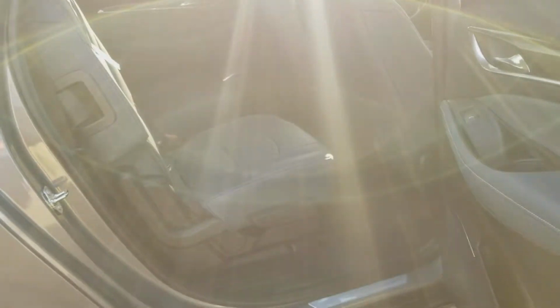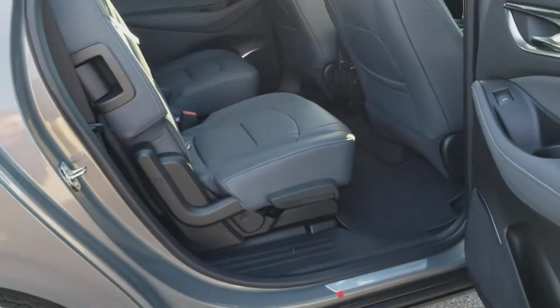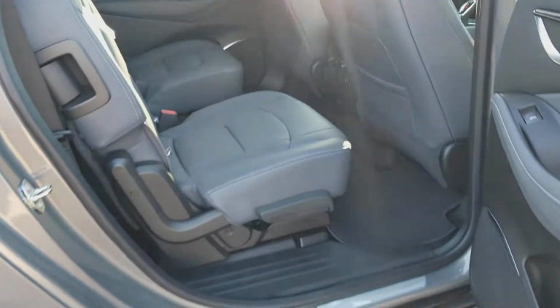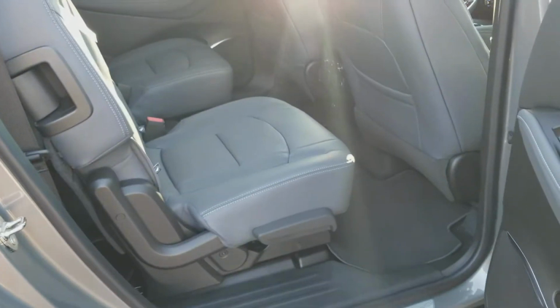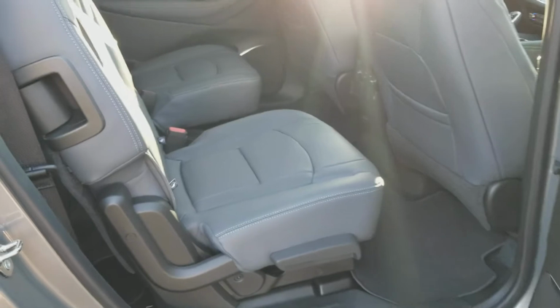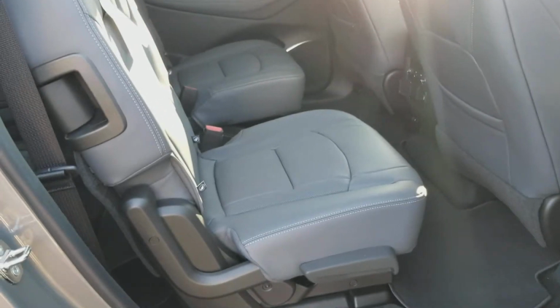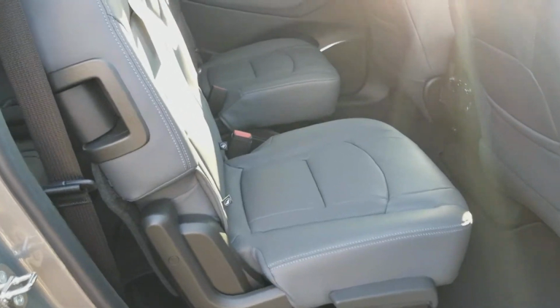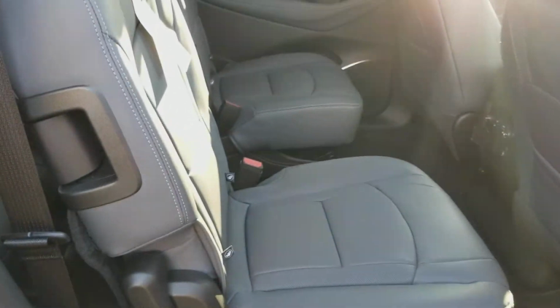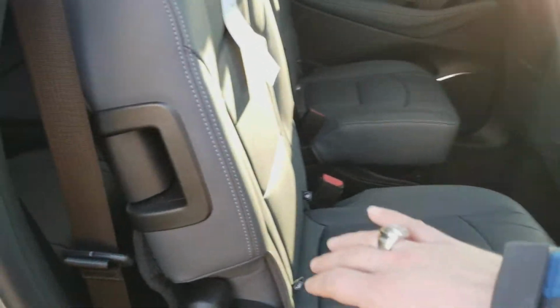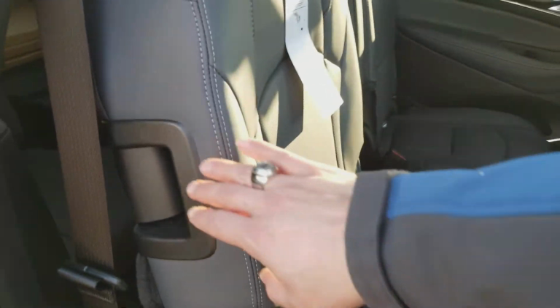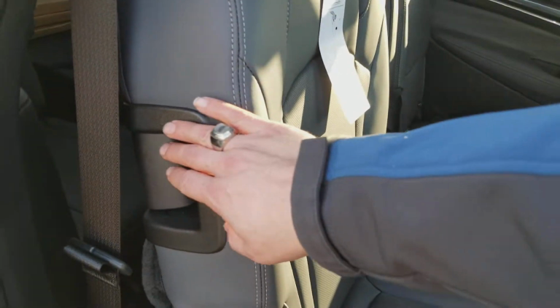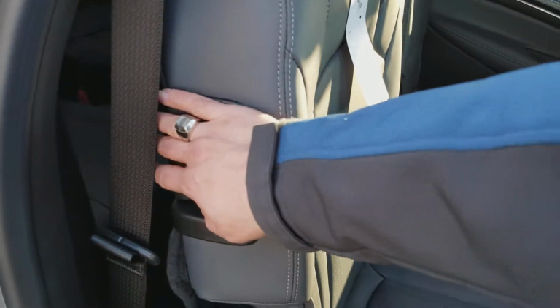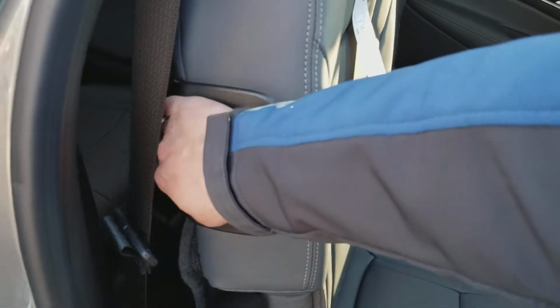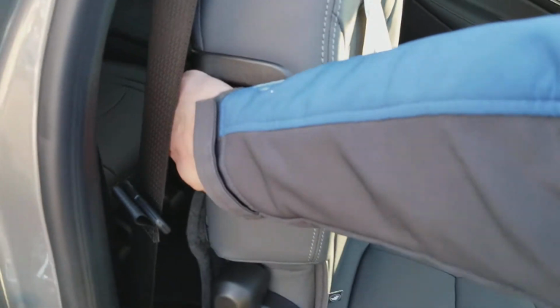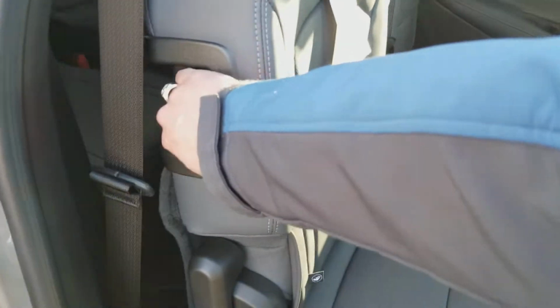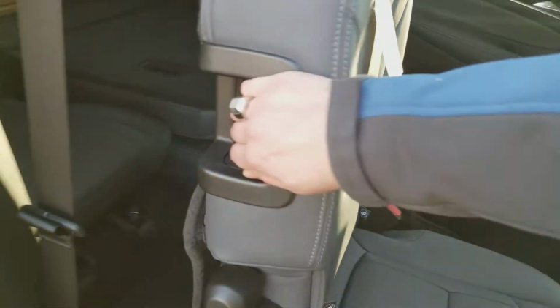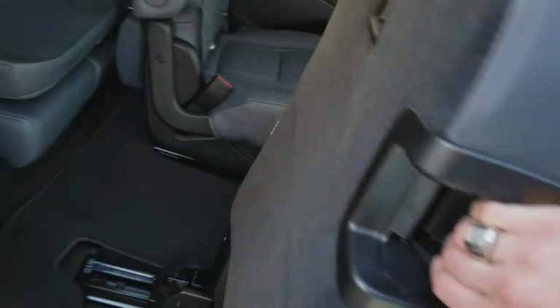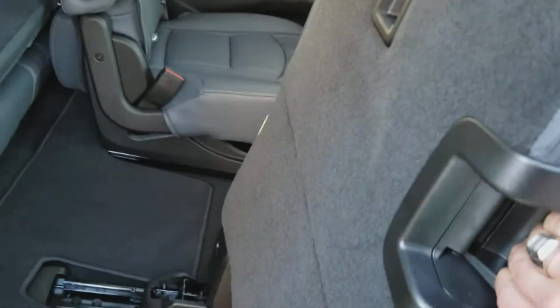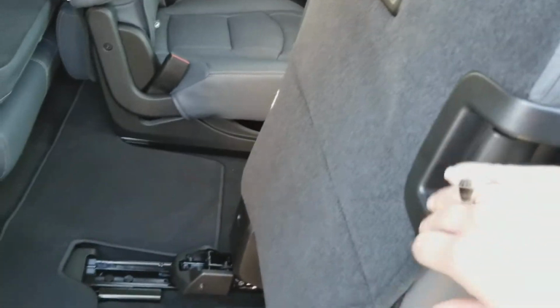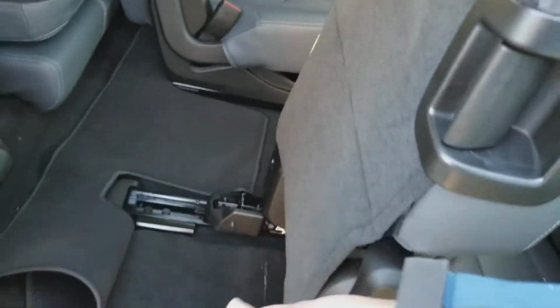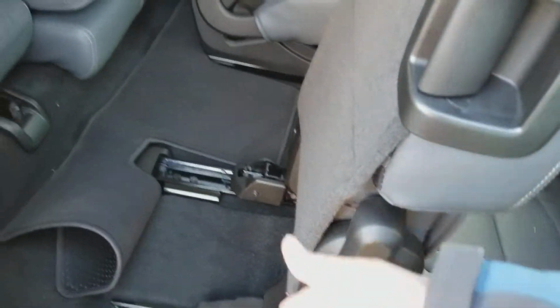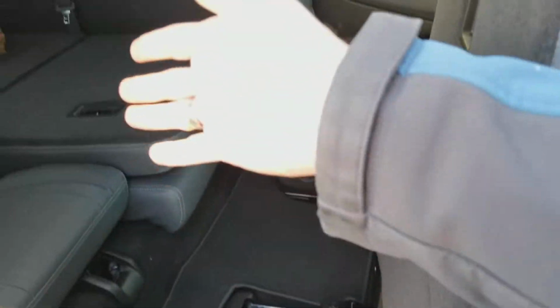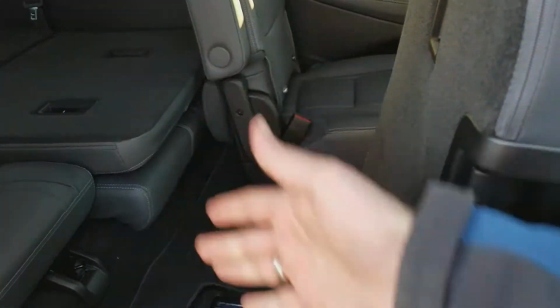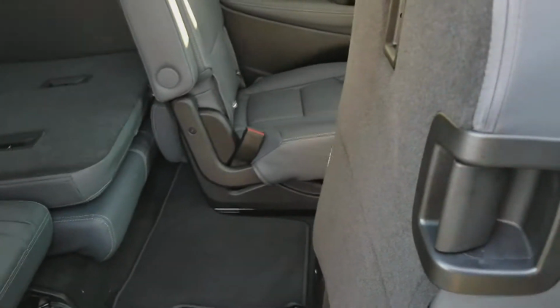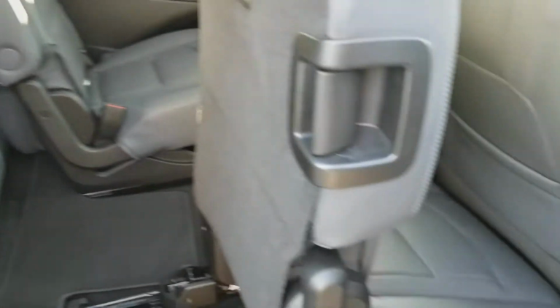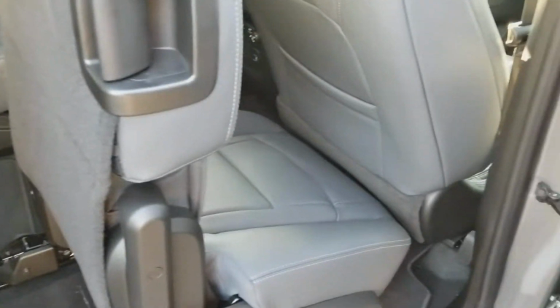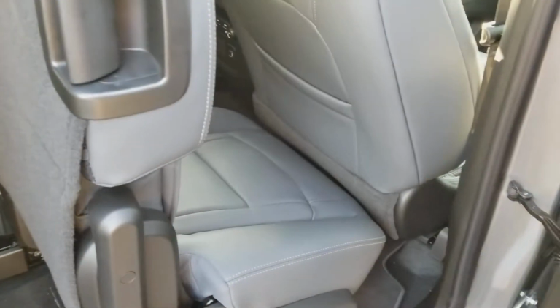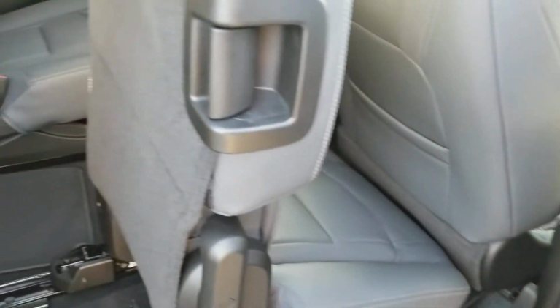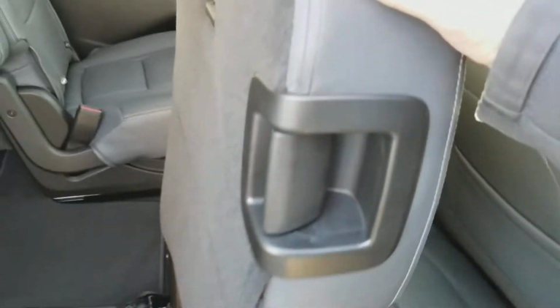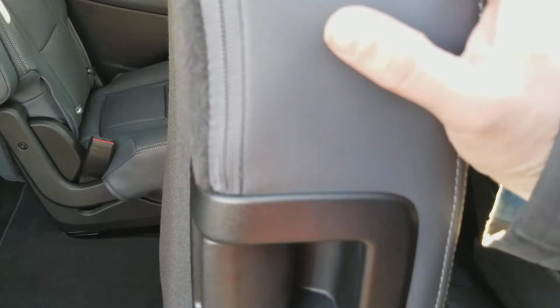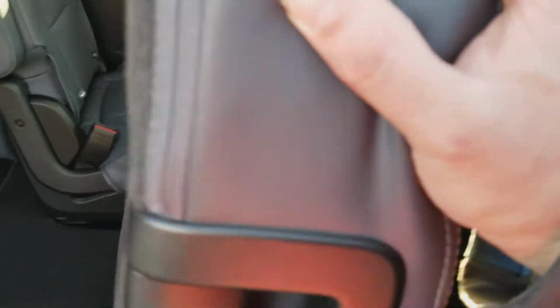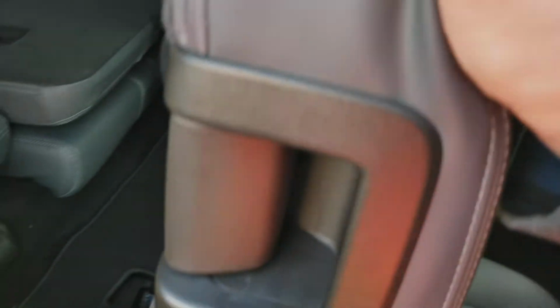Here's a look from the passenger side. One of the things I like about these new seats is you just grab right here and pull — that's how you get into the back. It's just one nice forward motion, and then just push it back.